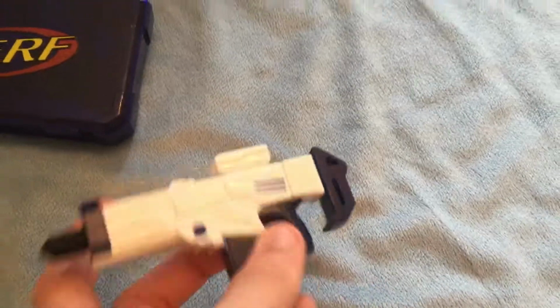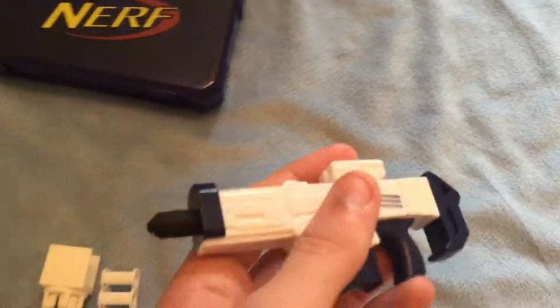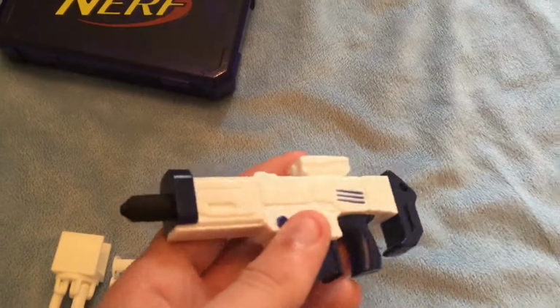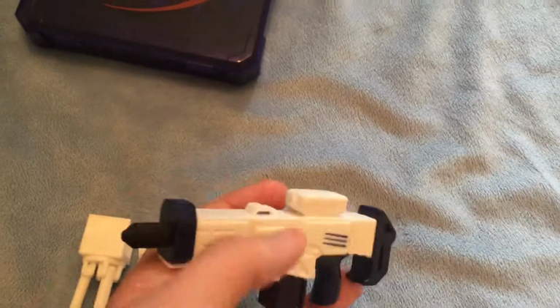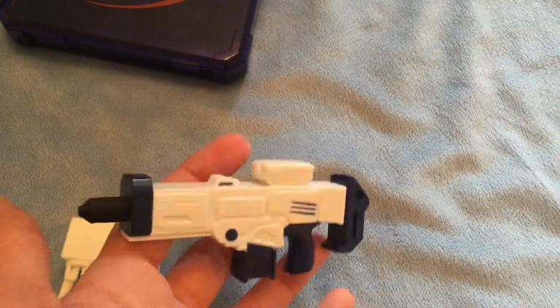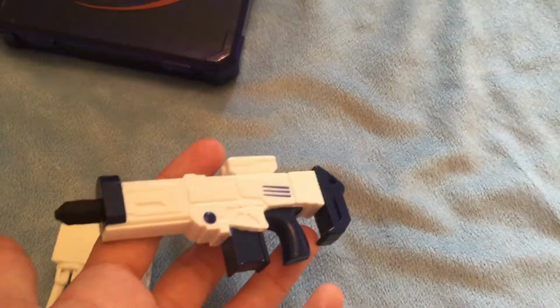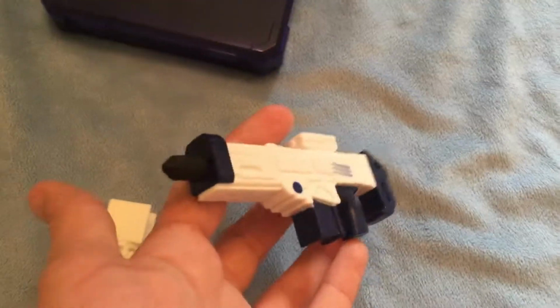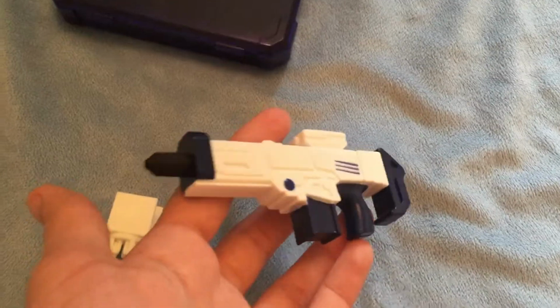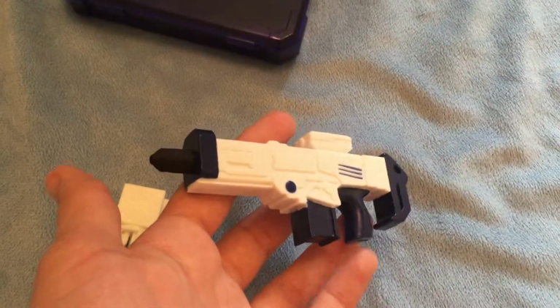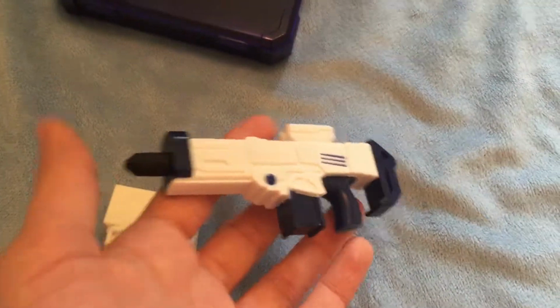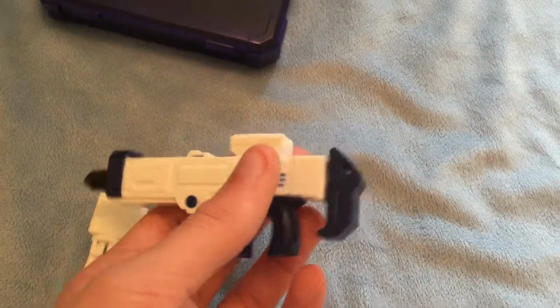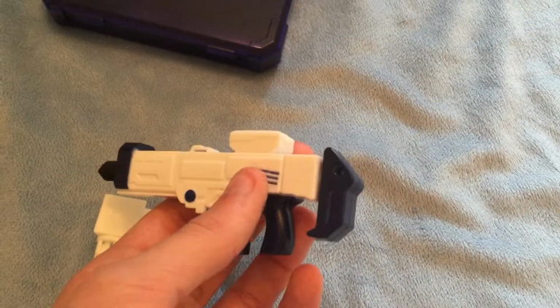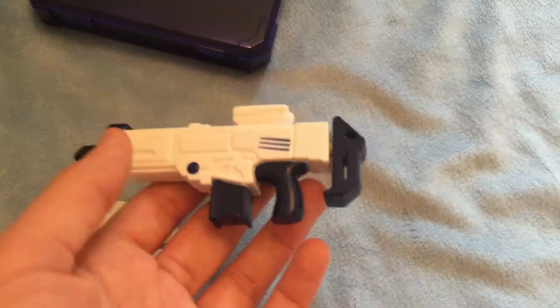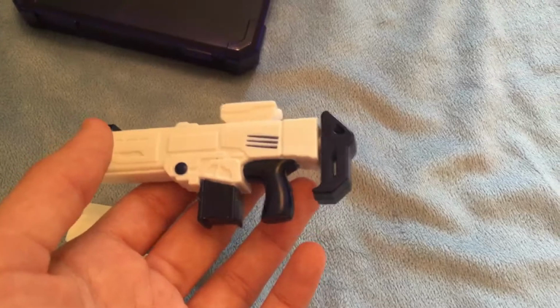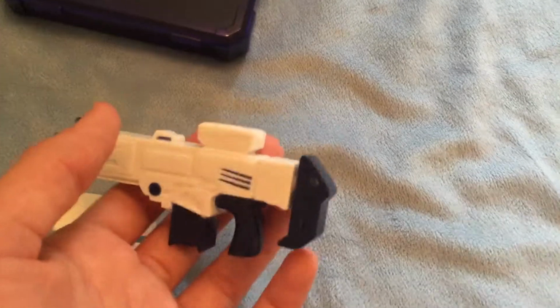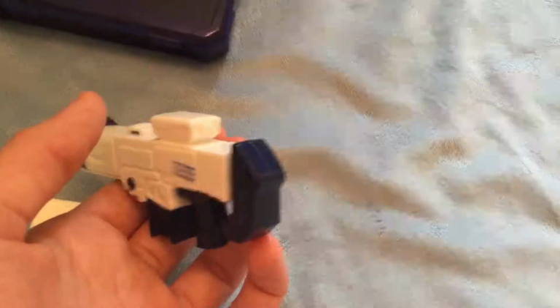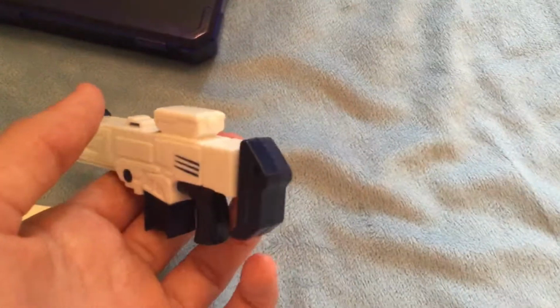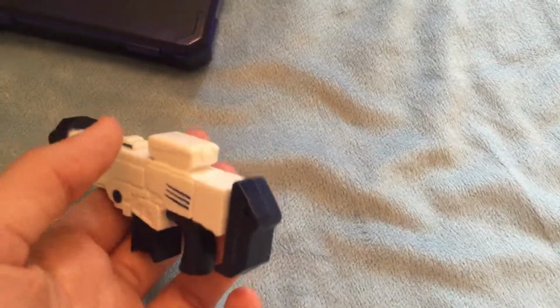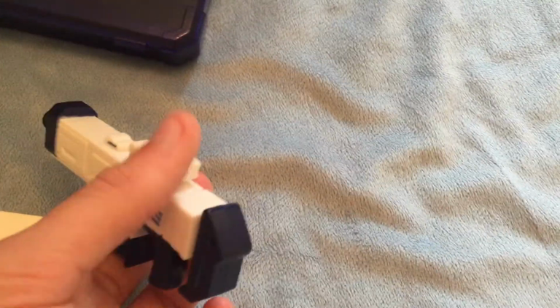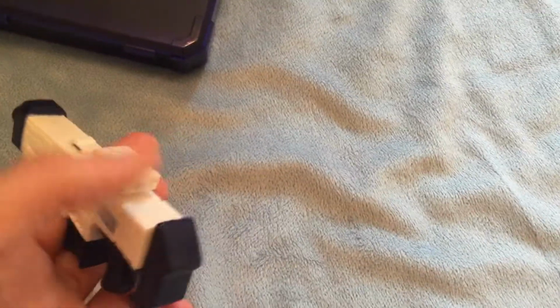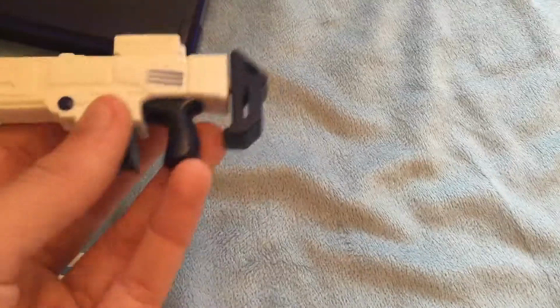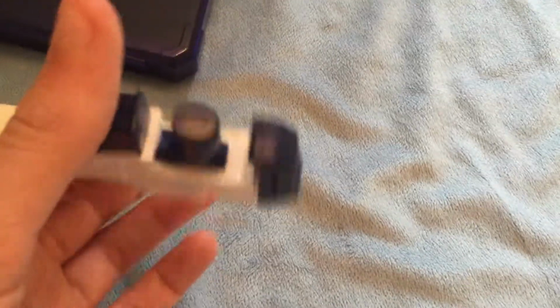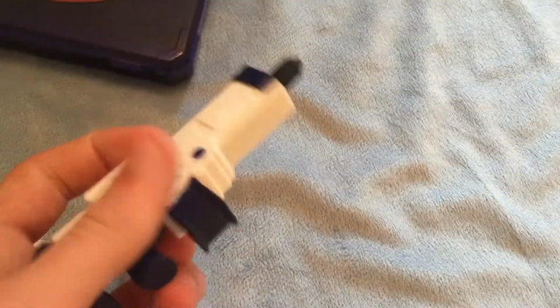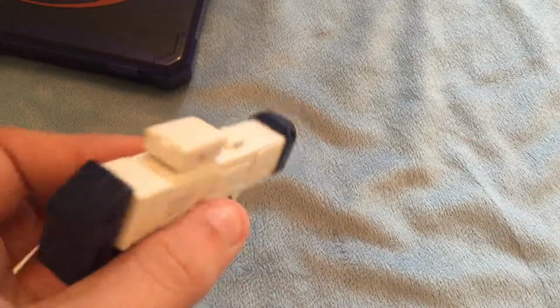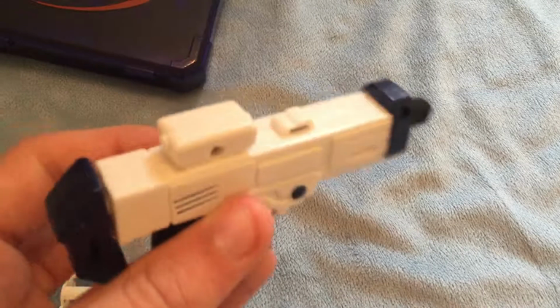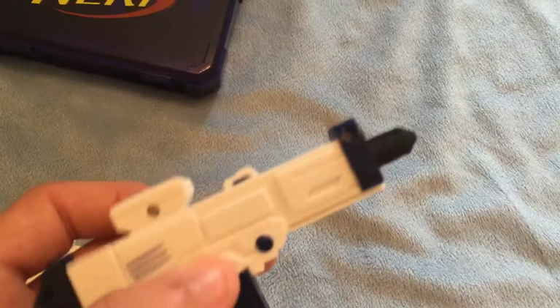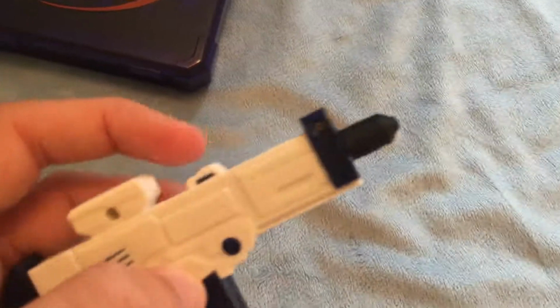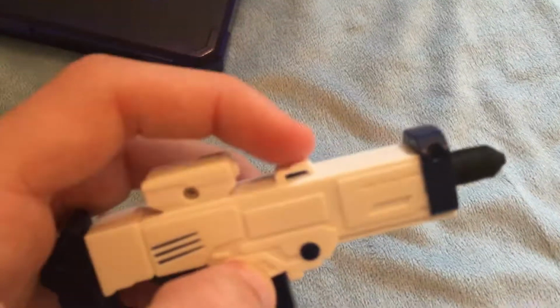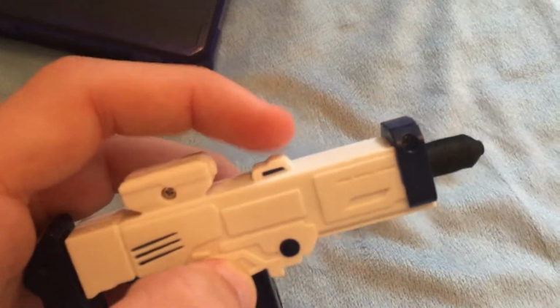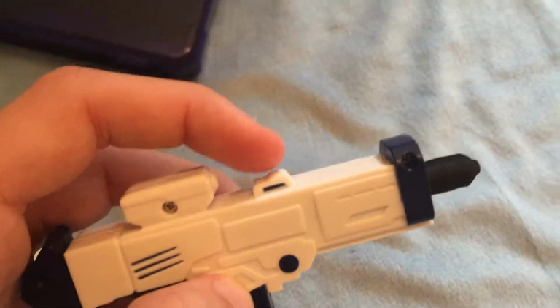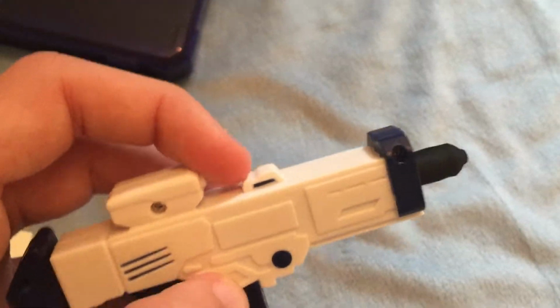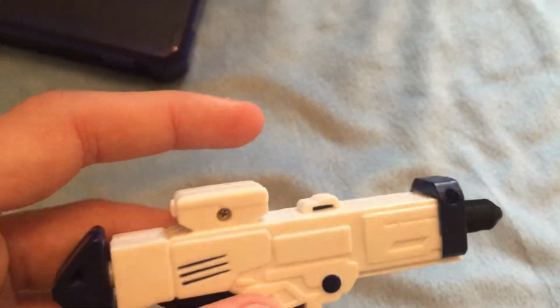The blaster itself has no barrel at the front, no slay mounts, or stock, or any tactical rails. They try to keep it as tiny as possible.